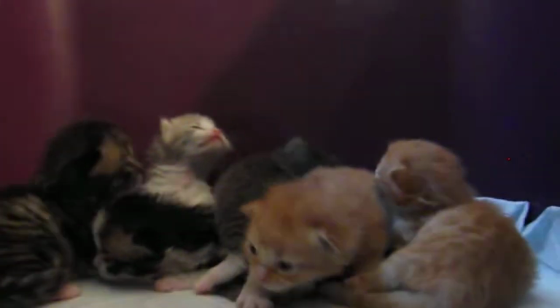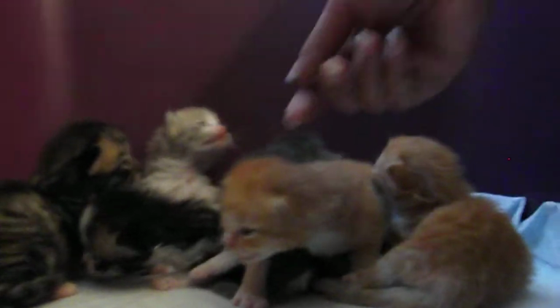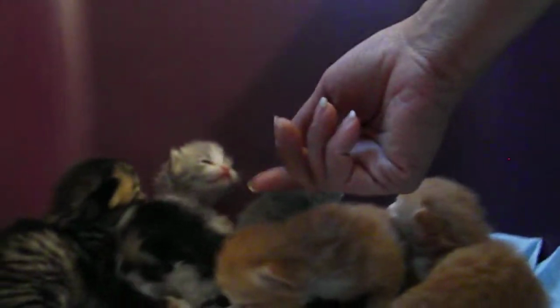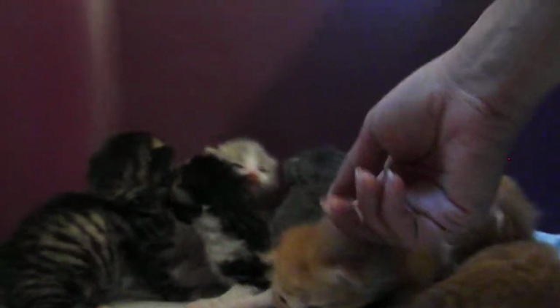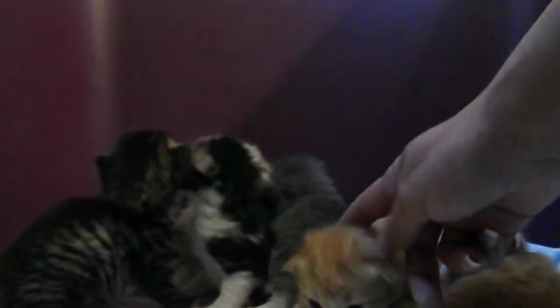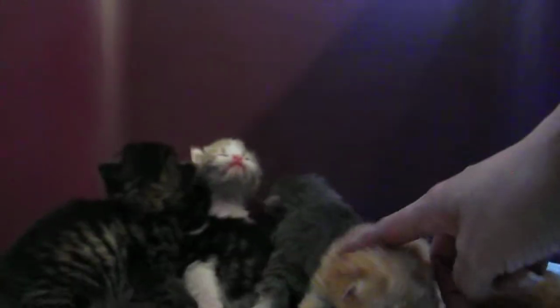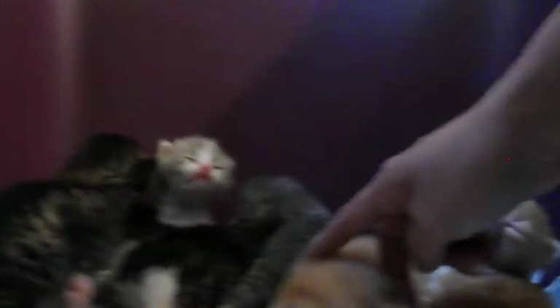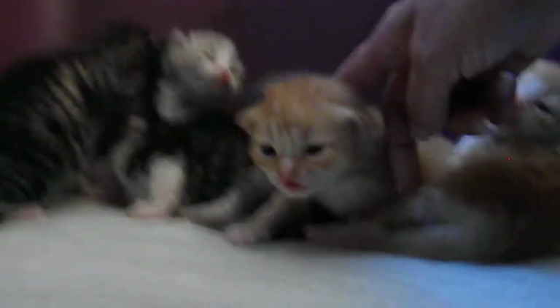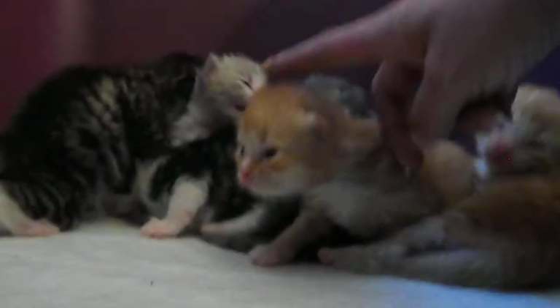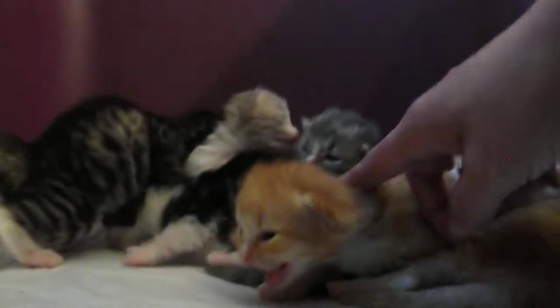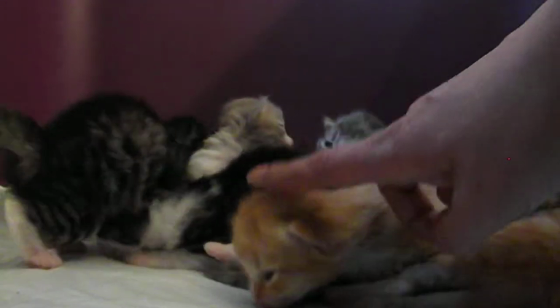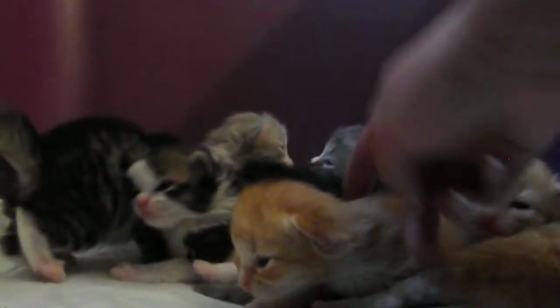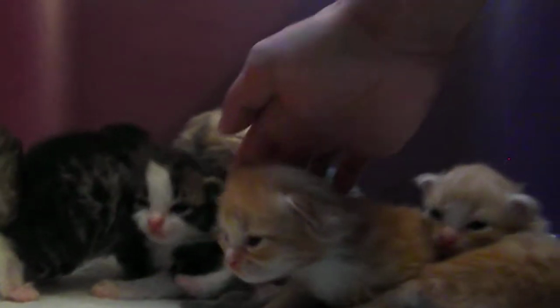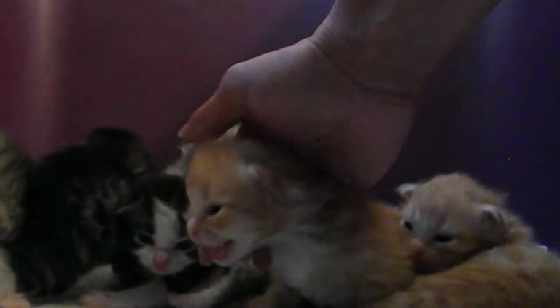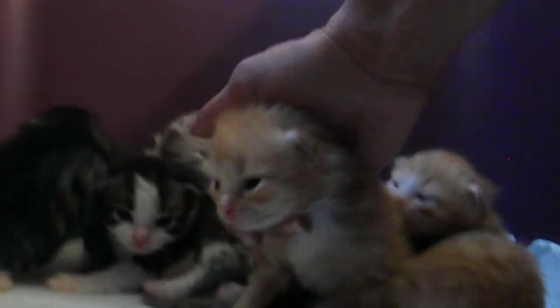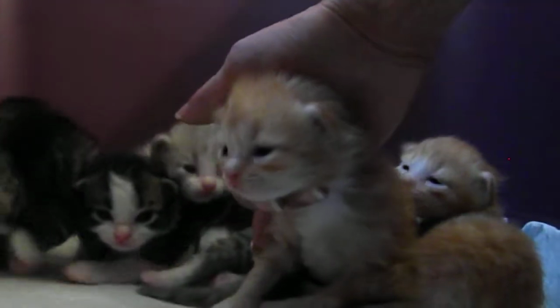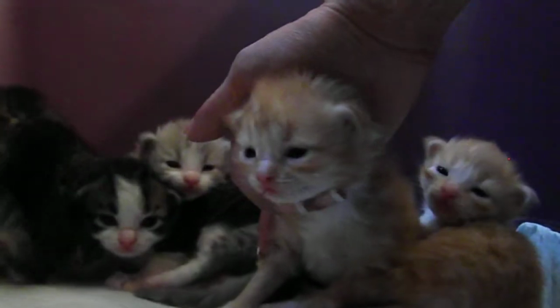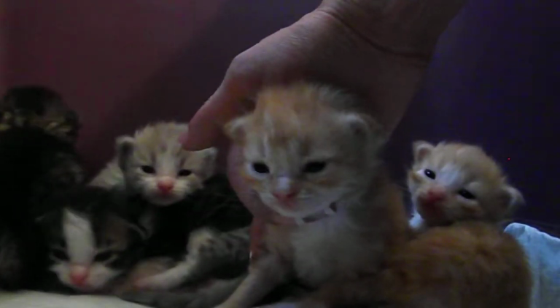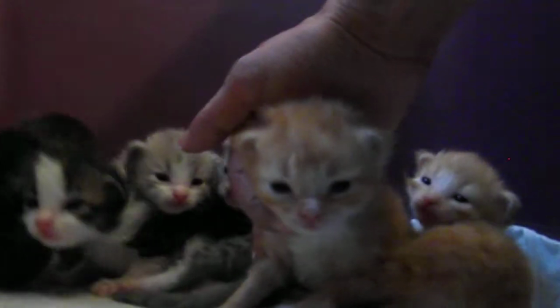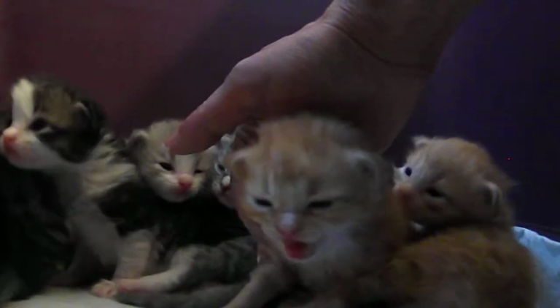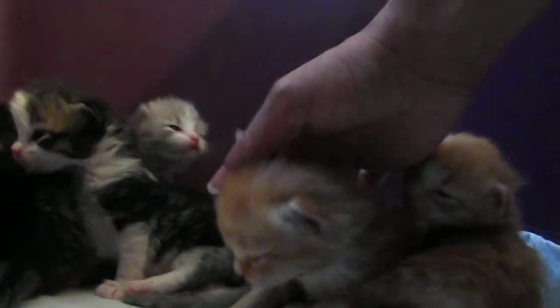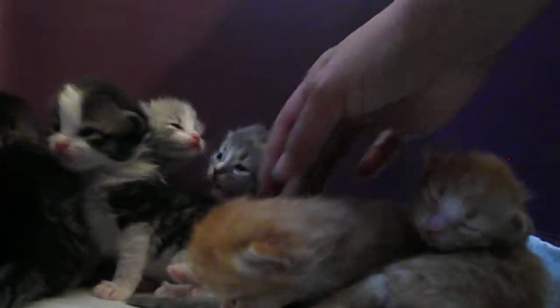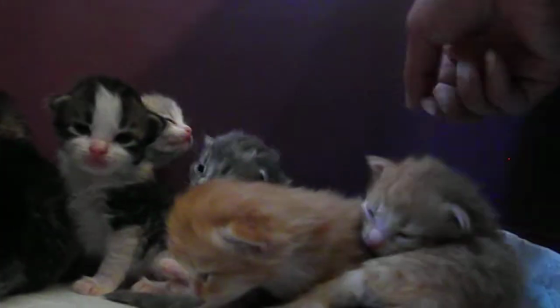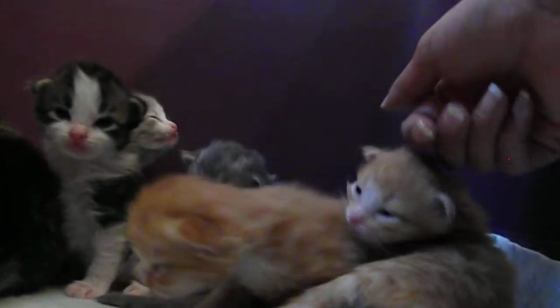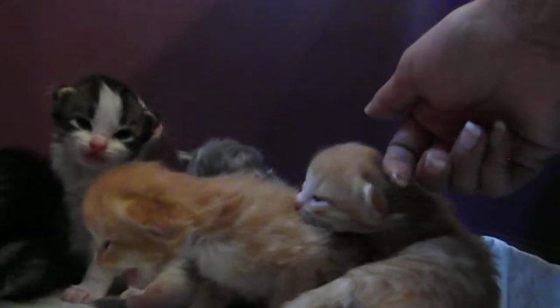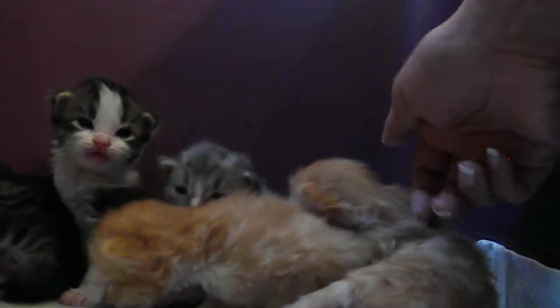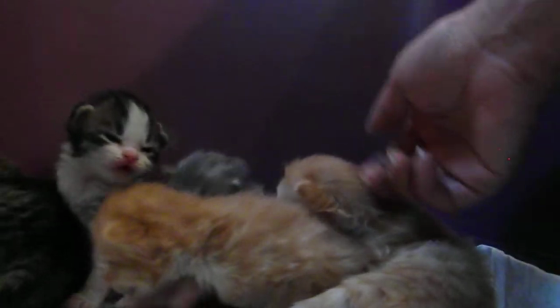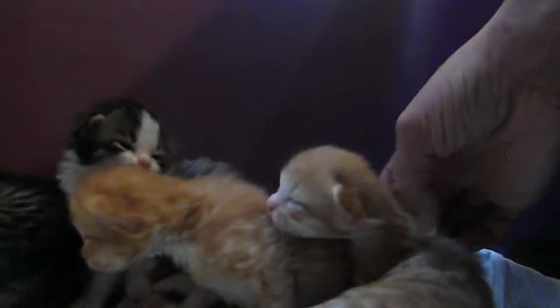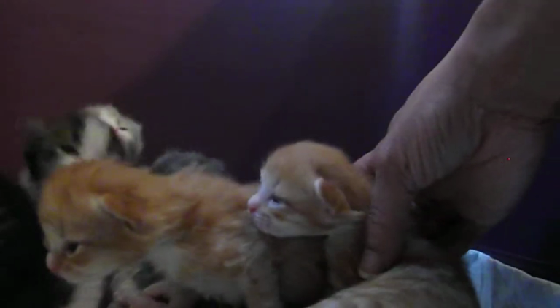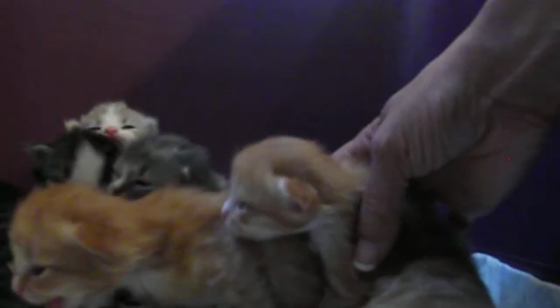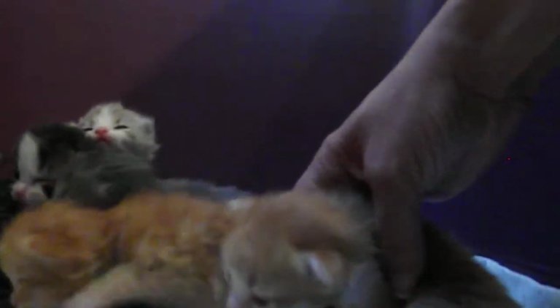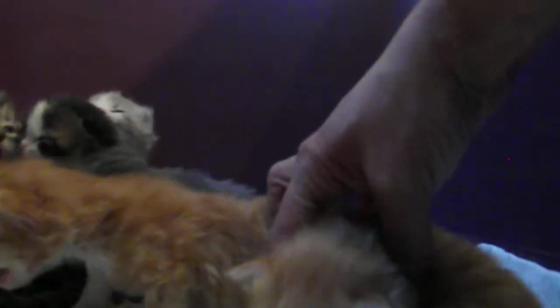Now this red boy here, this is Mr. Greaves. Say hi, handsome. And this one here, this one is Jonesy.